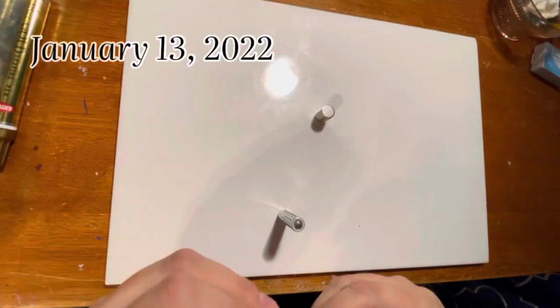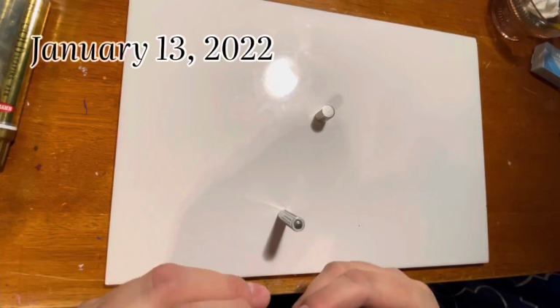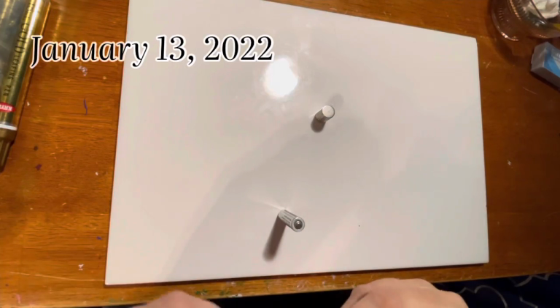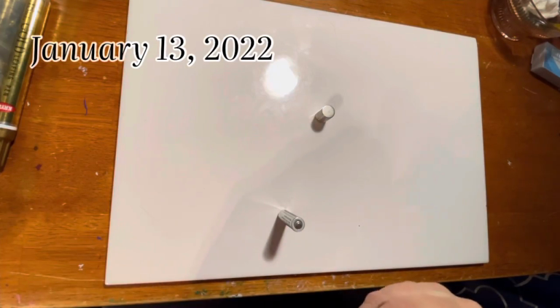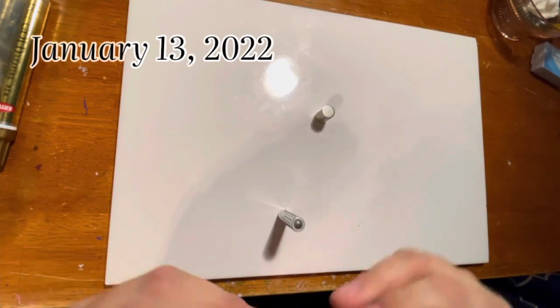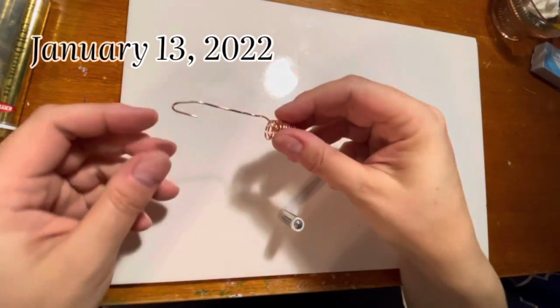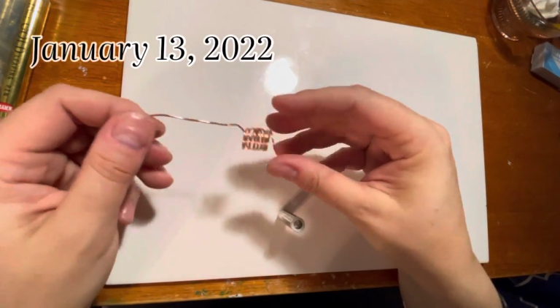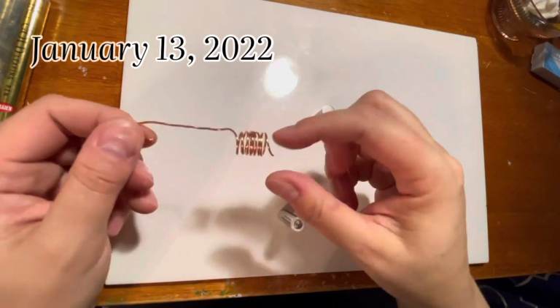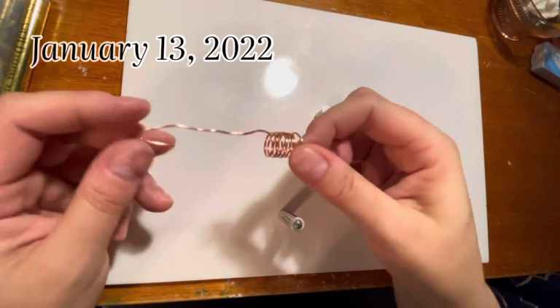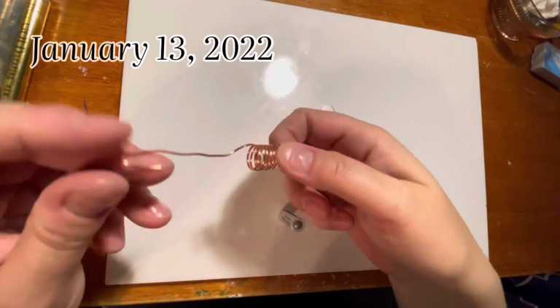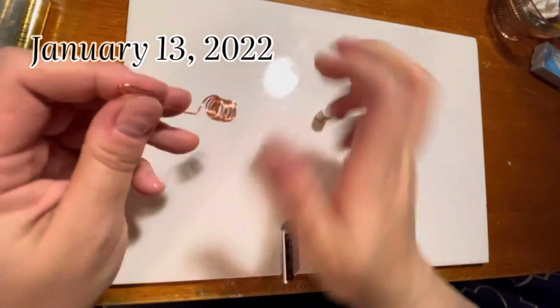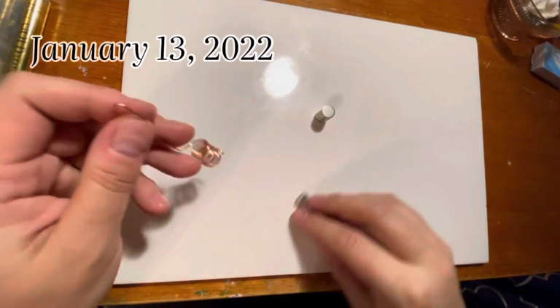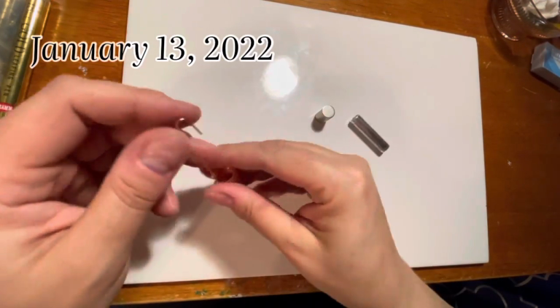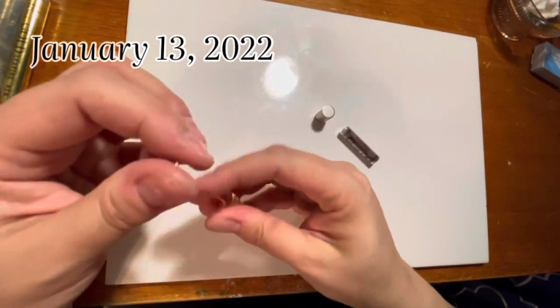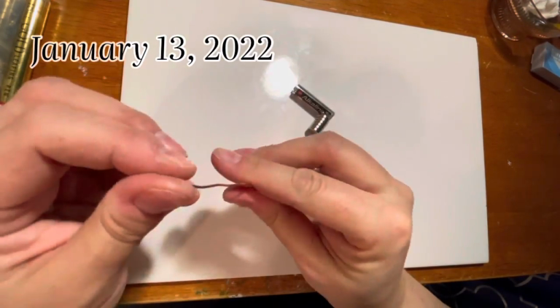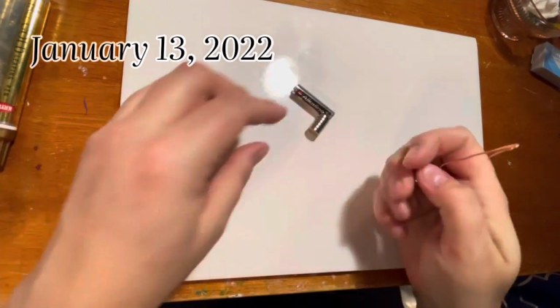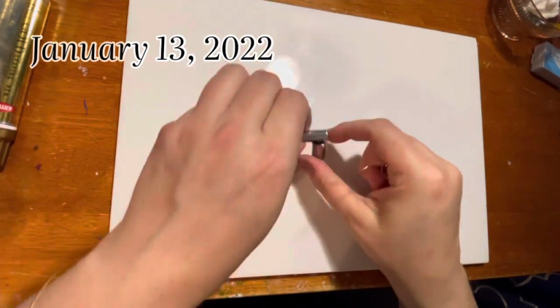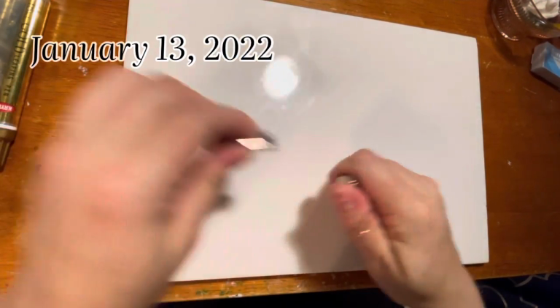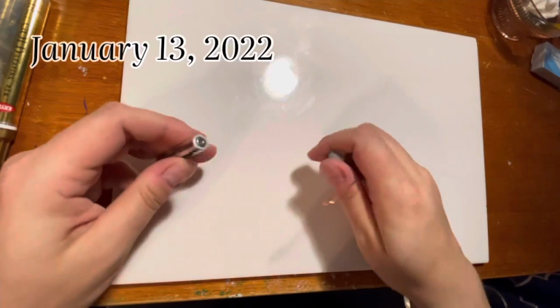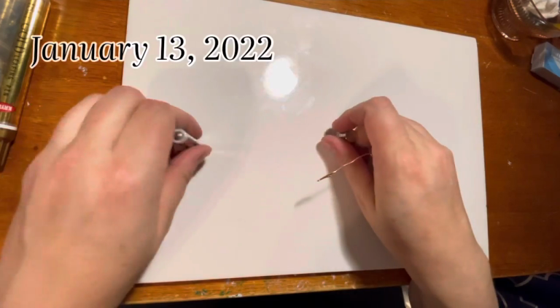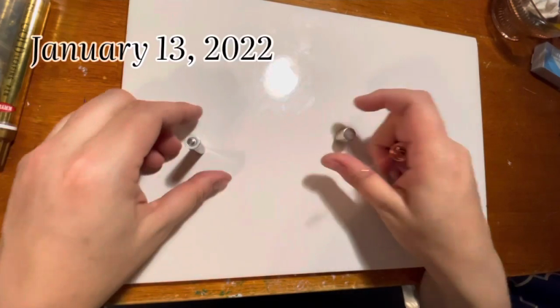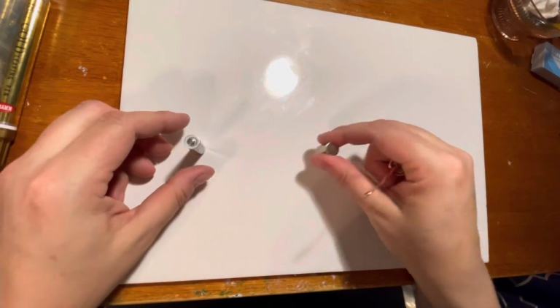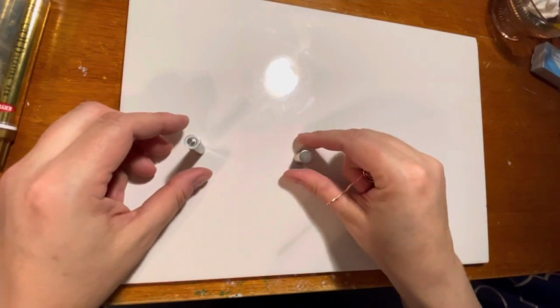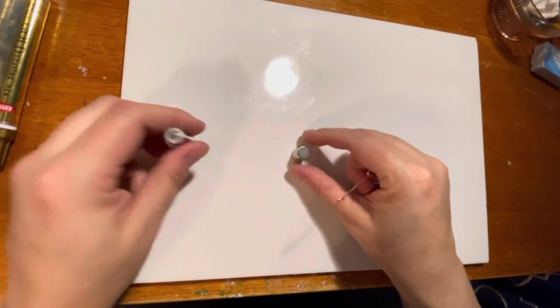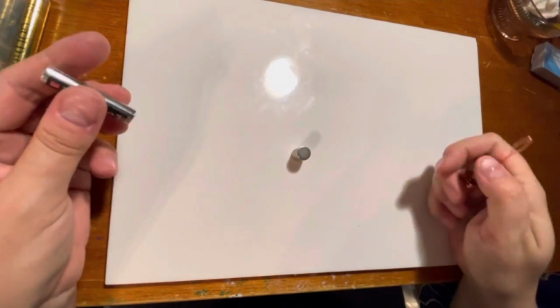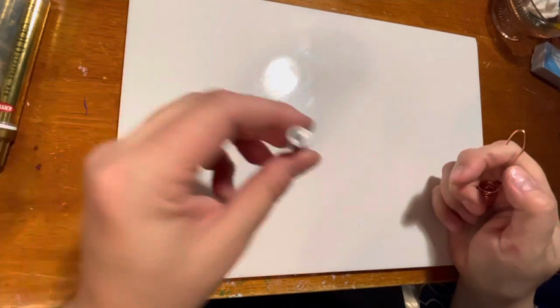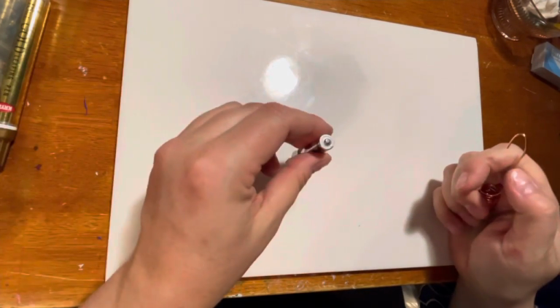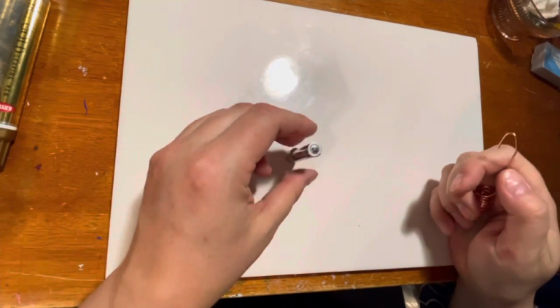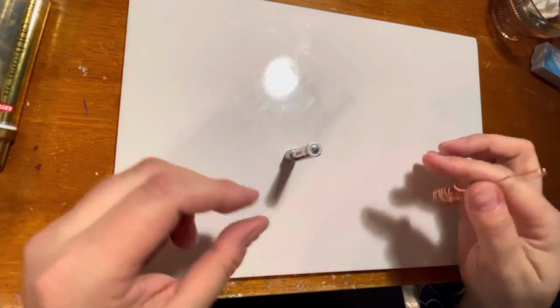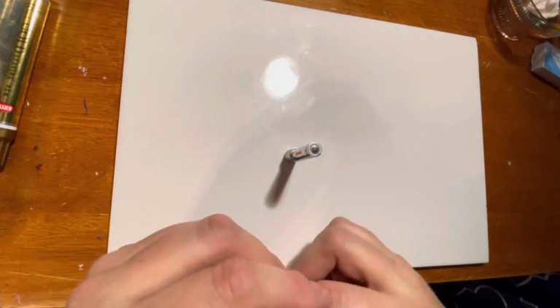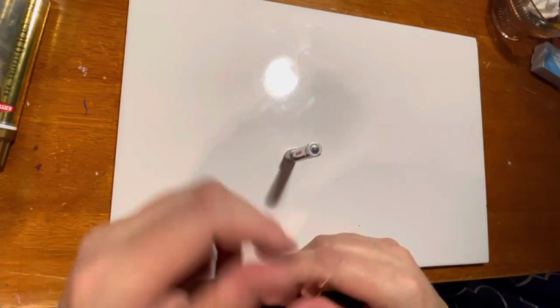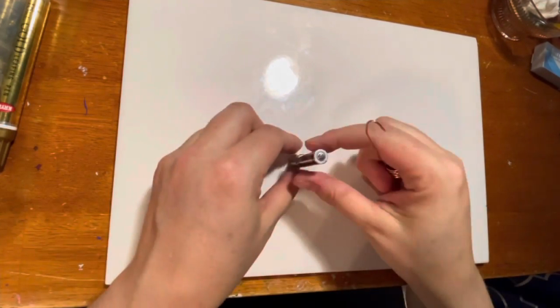Good evening. Today is day 13 of 1001 Days of New and I am making a homopolar motor with some copper wire, a battery, and some magnets.